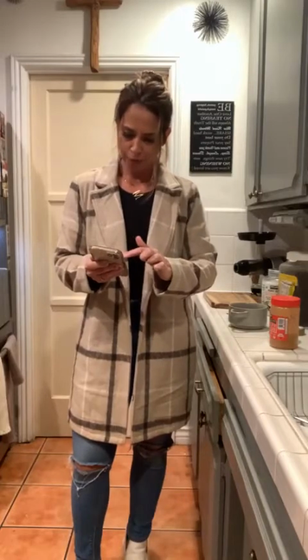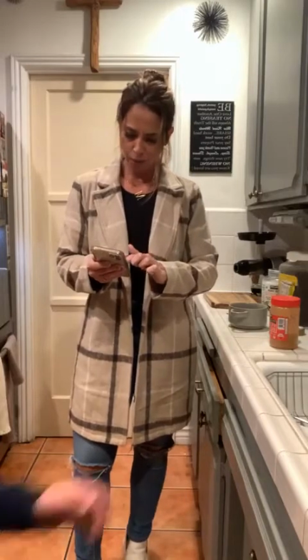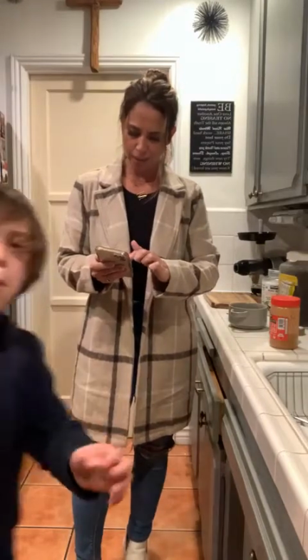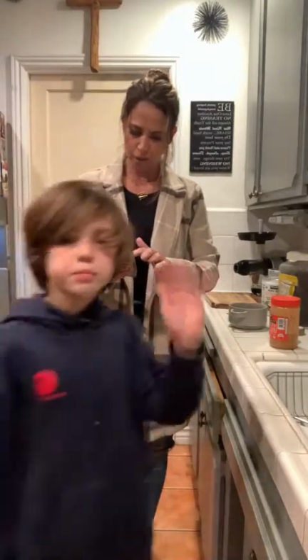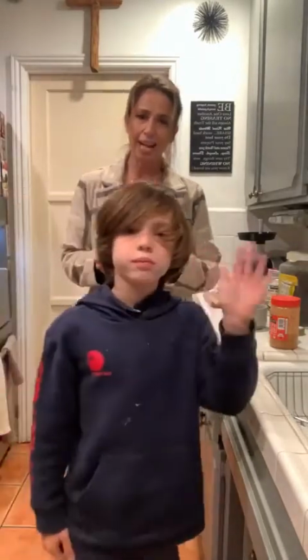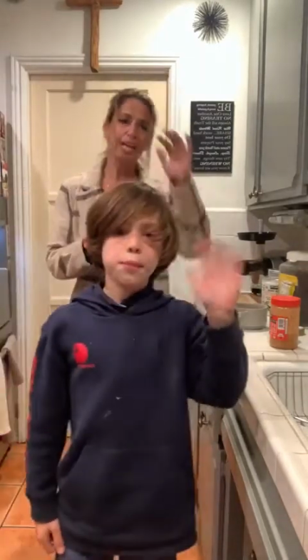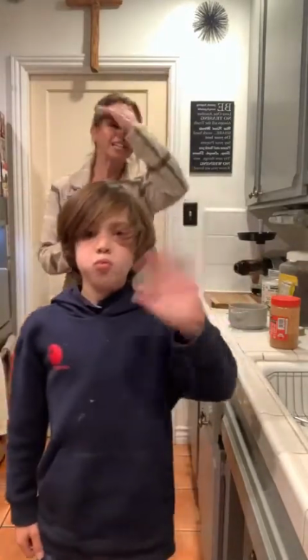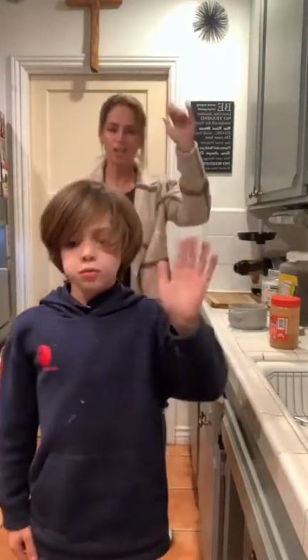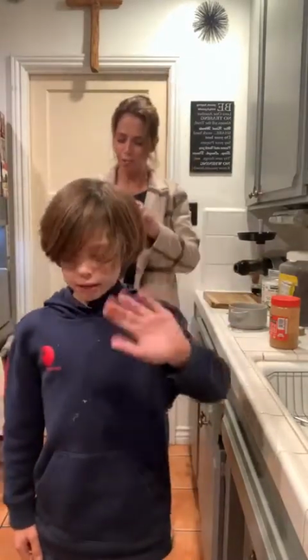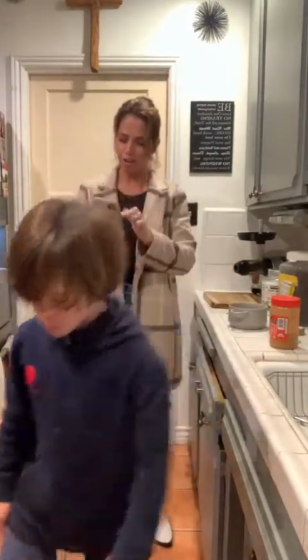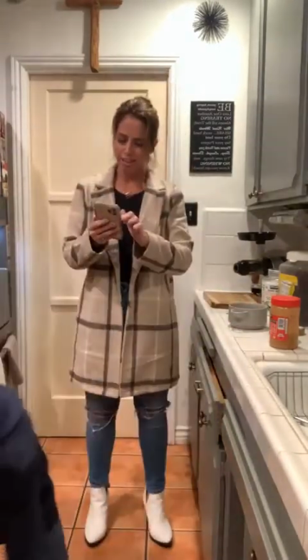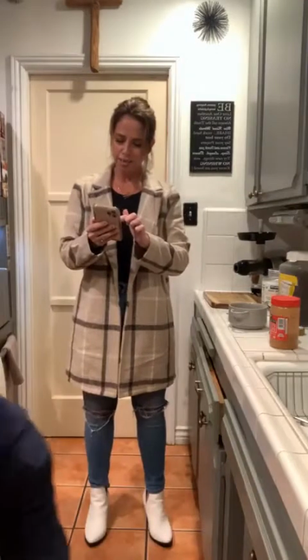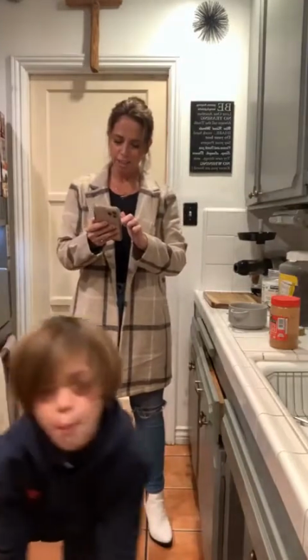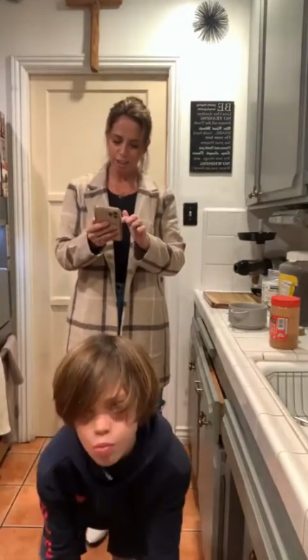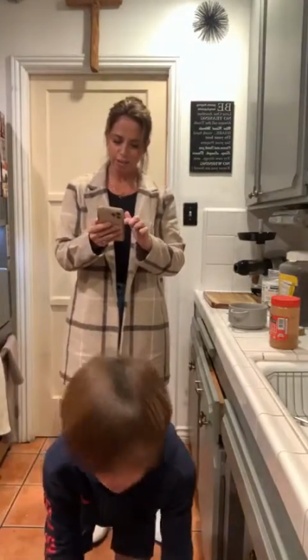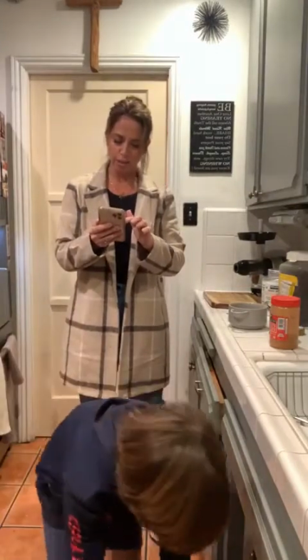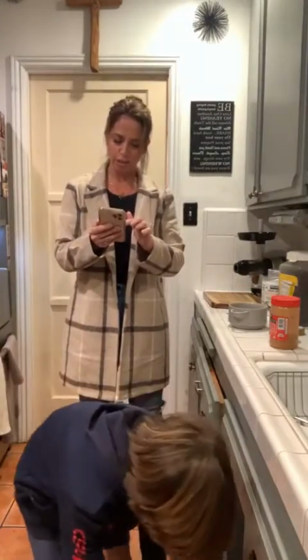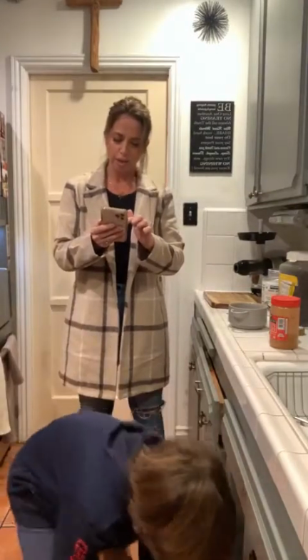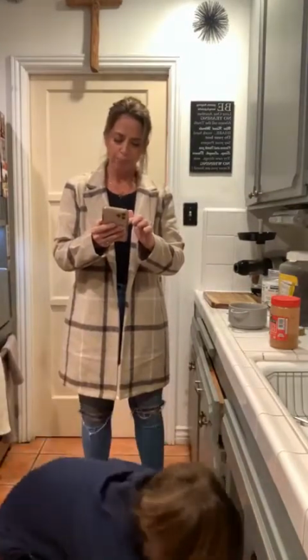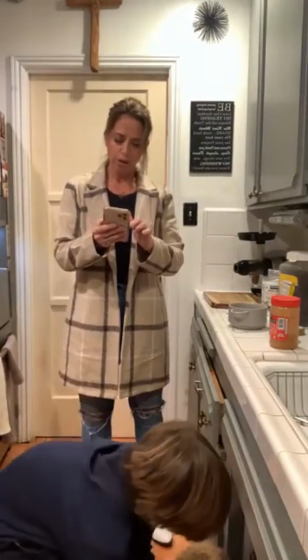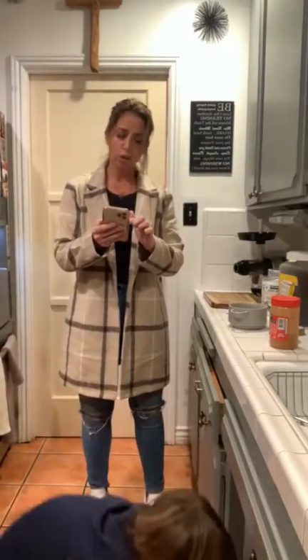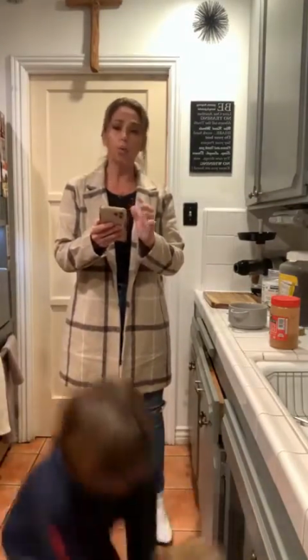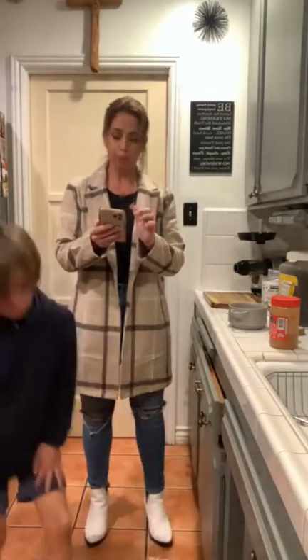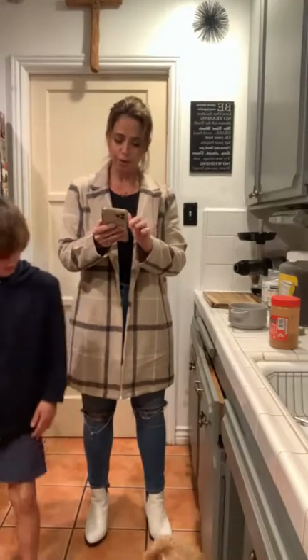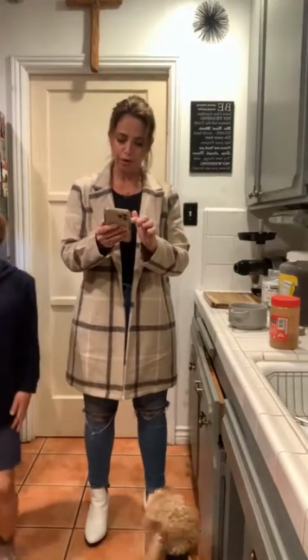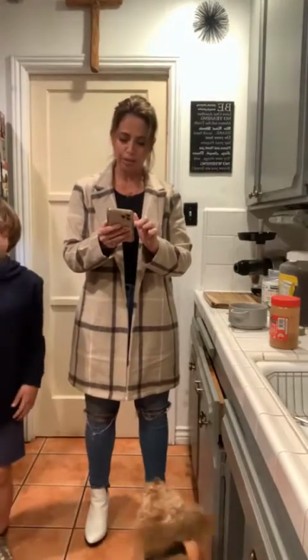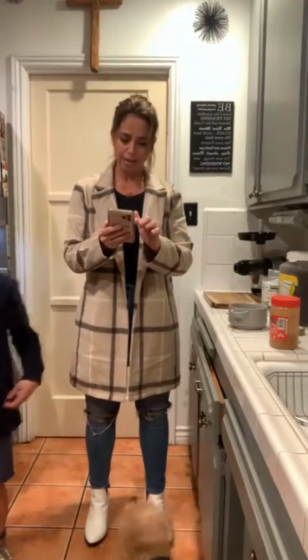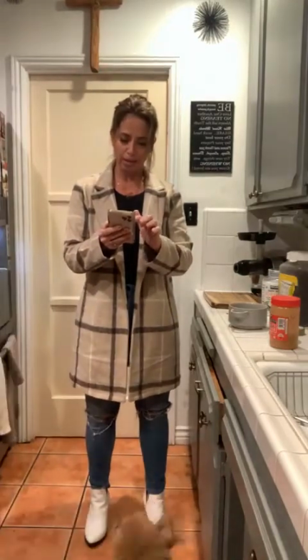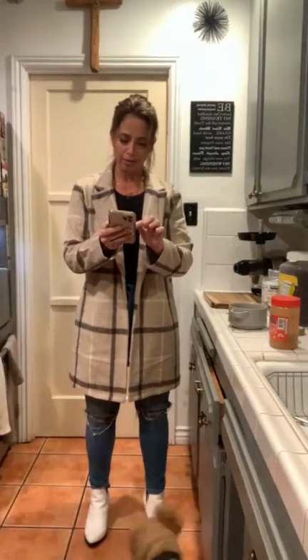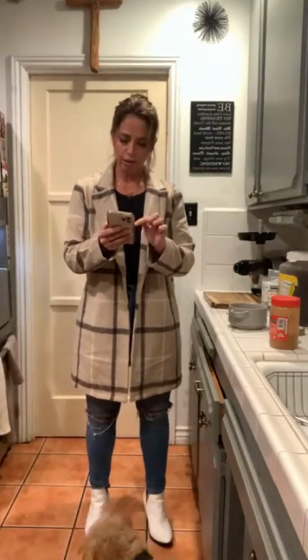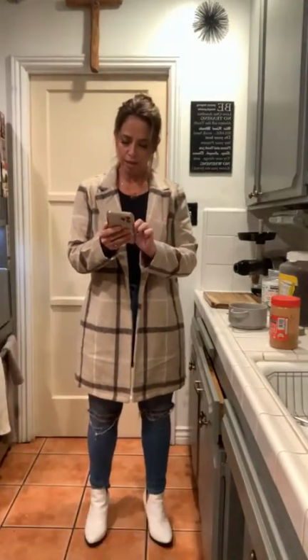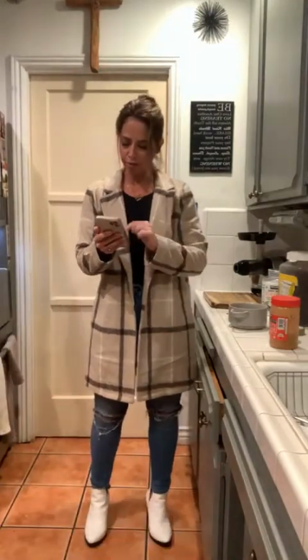Why does this always take me so long? Do you want to say hi to everybody? You can say hi to Cliff - give him a heart. He's always excited to see you guys while I share this. We also already pre-froze some bananas. Do you want to get them out for me?